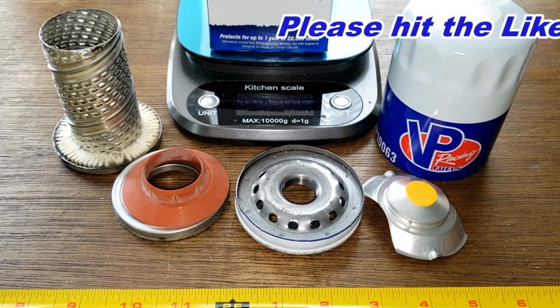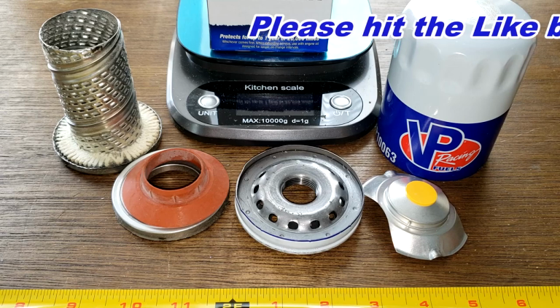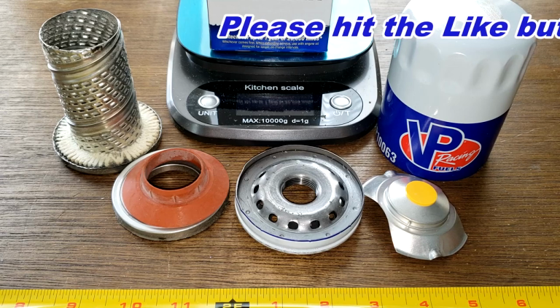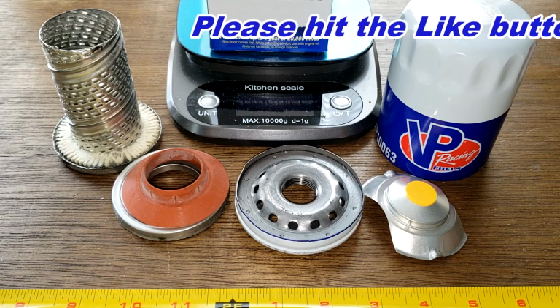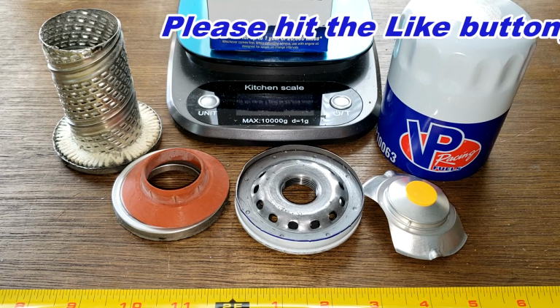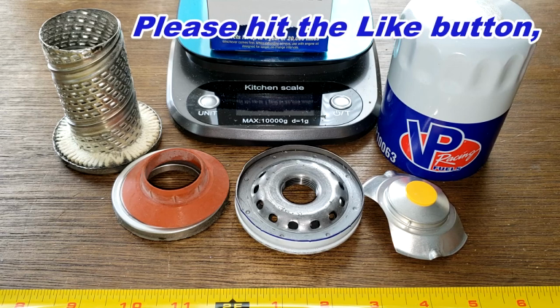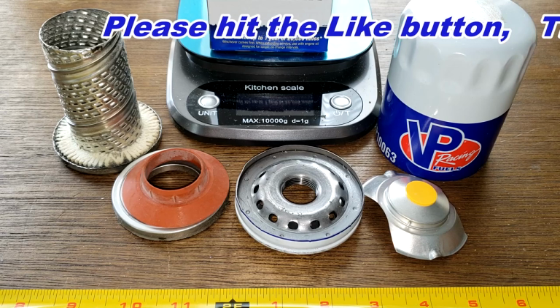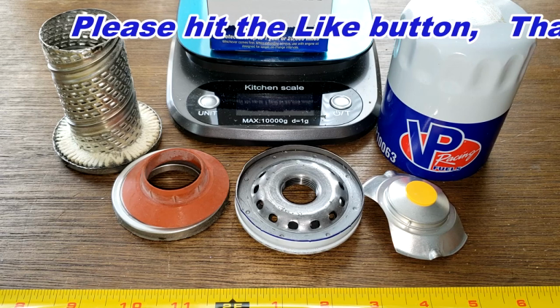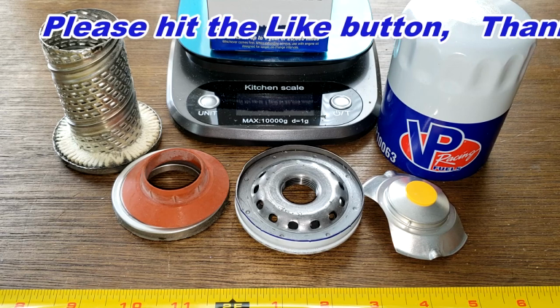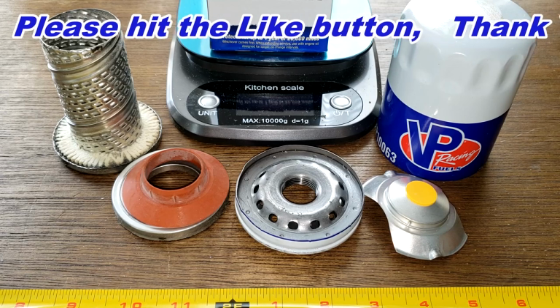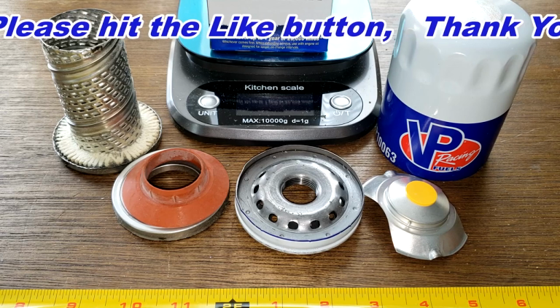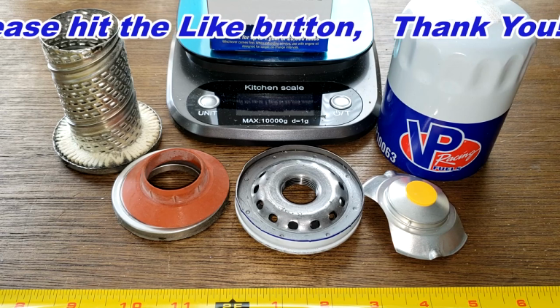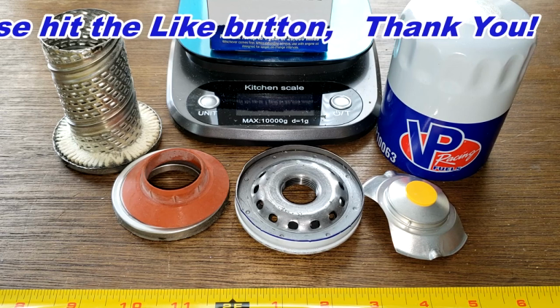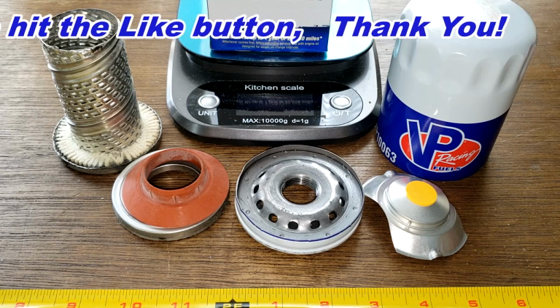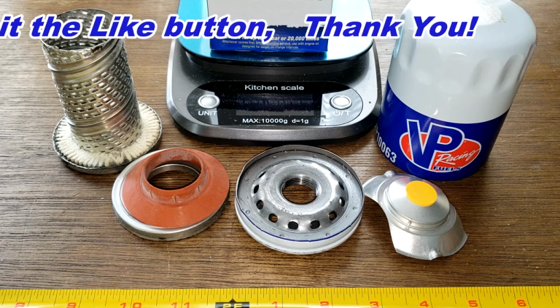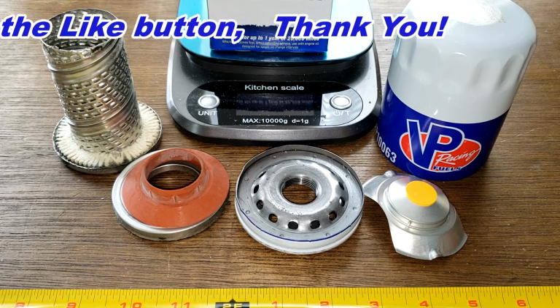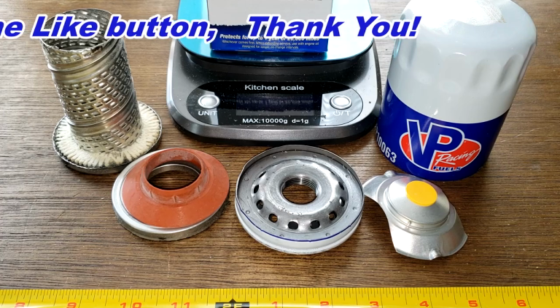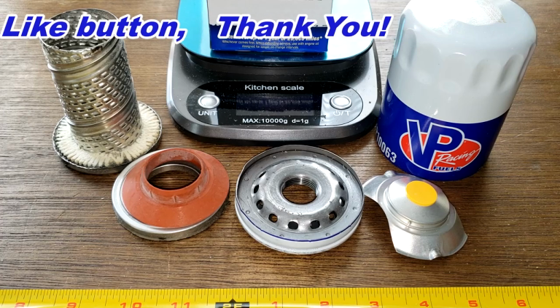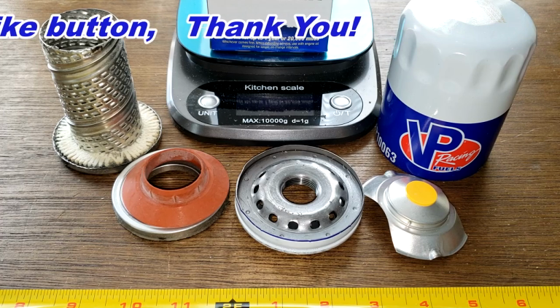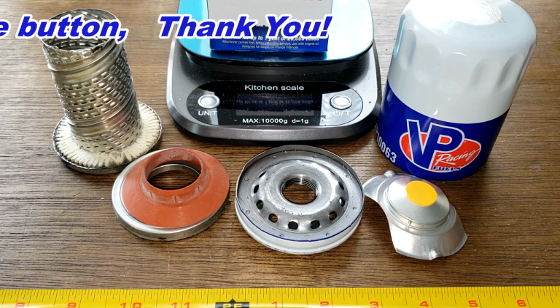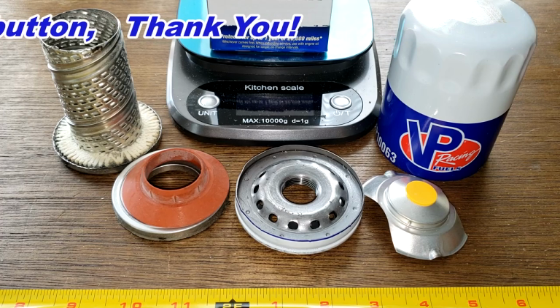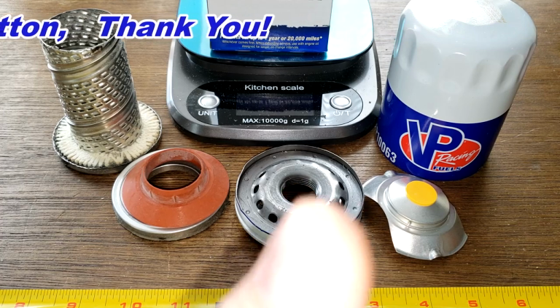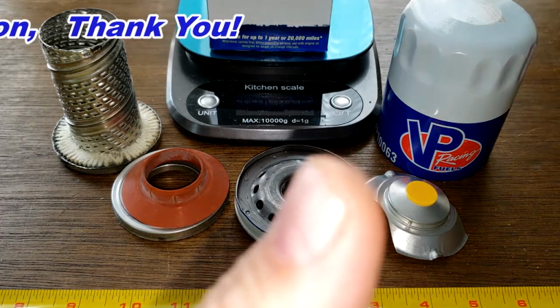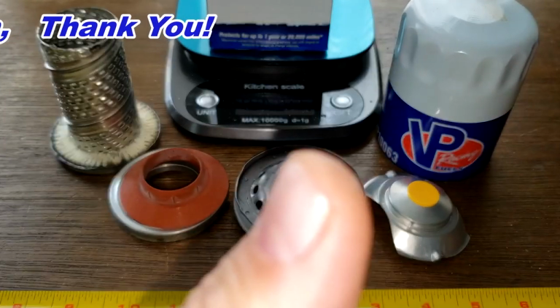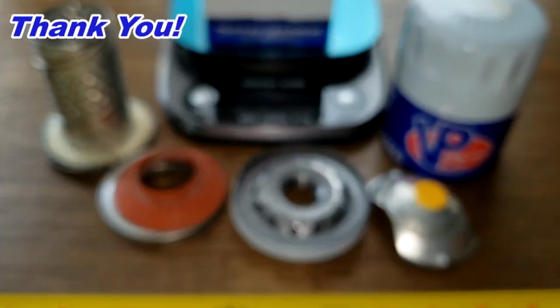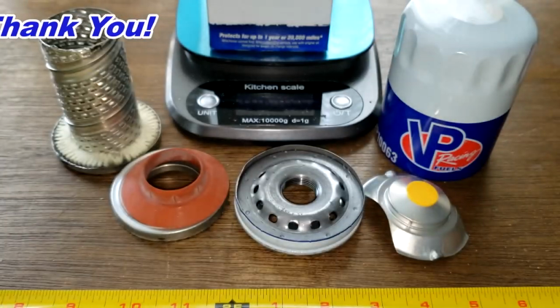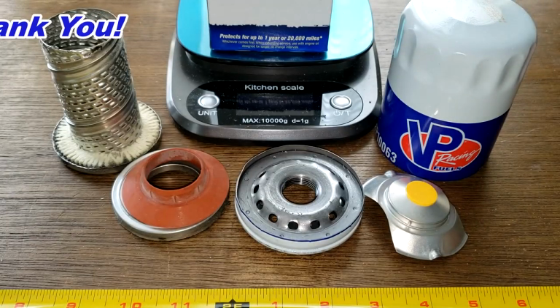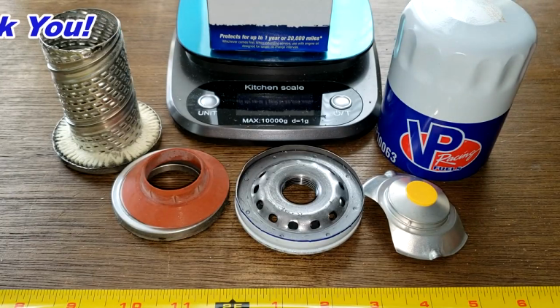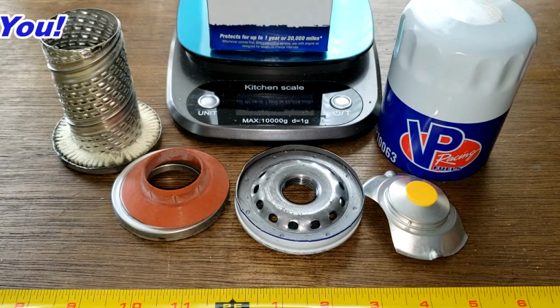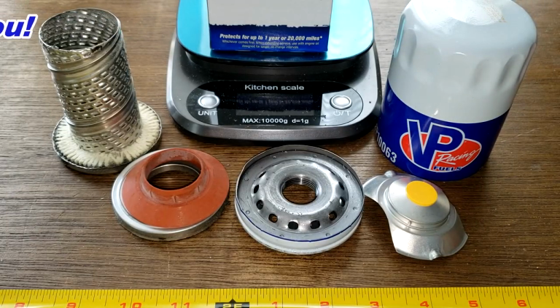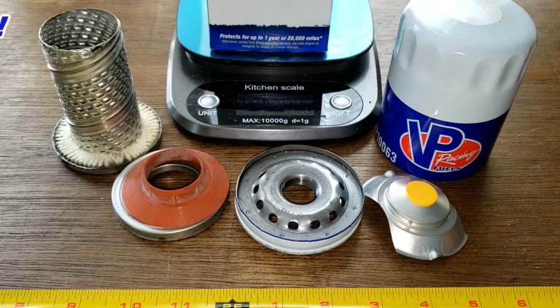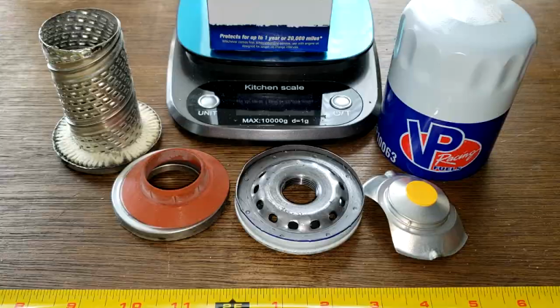Don't forget about Oil Filter Friday — I open up a new automotive oil filter every Friday on this YouTube channel. If you like this video, please hit that like button. Thanks for watching and take care.